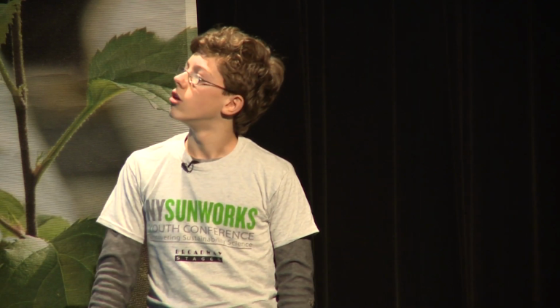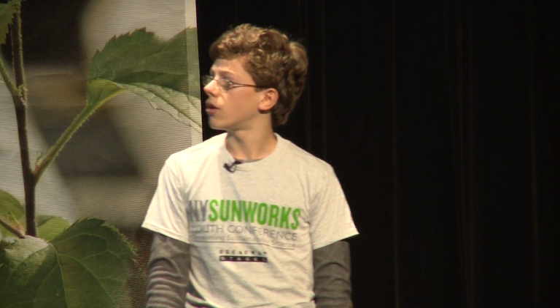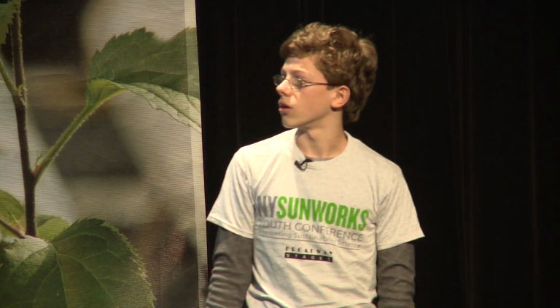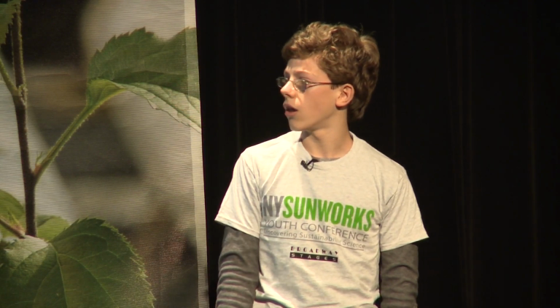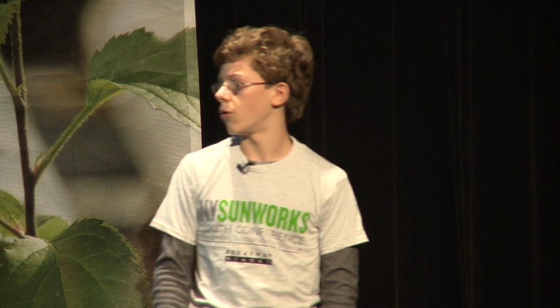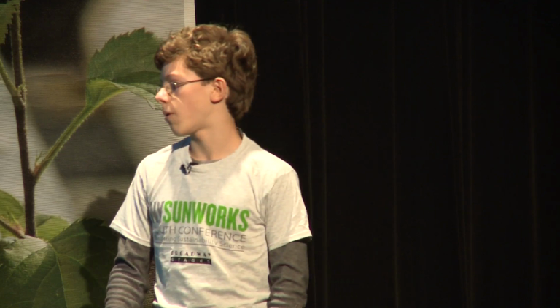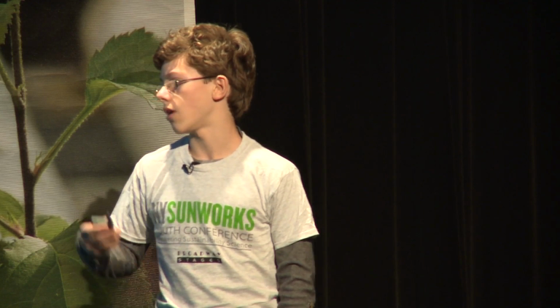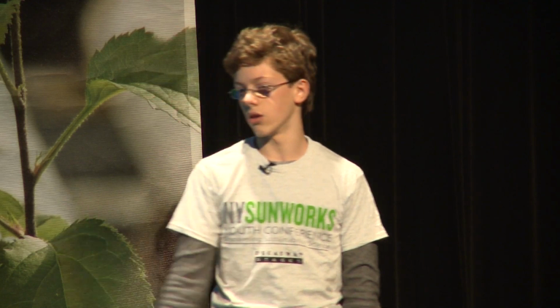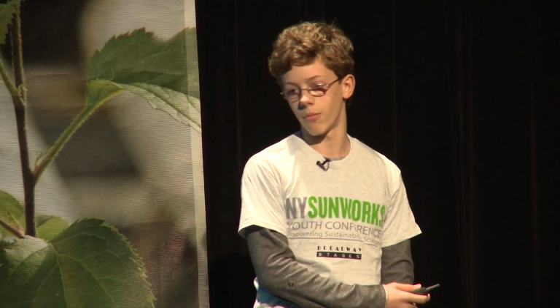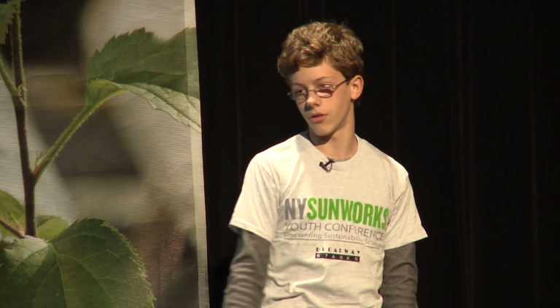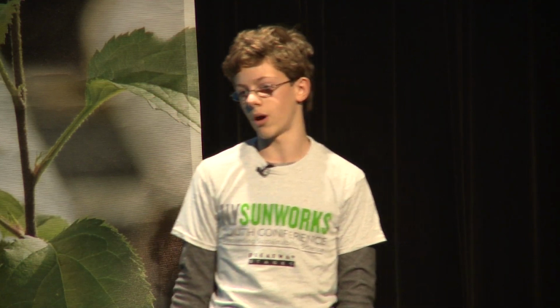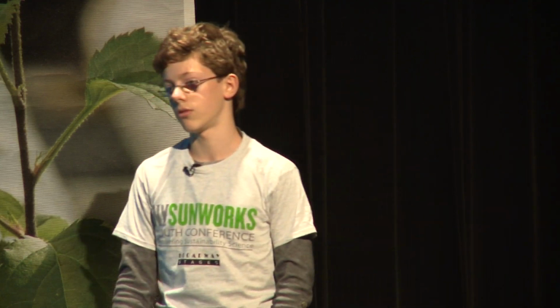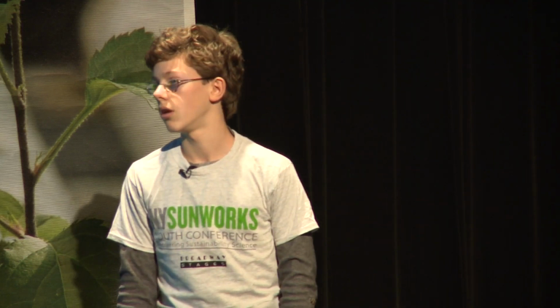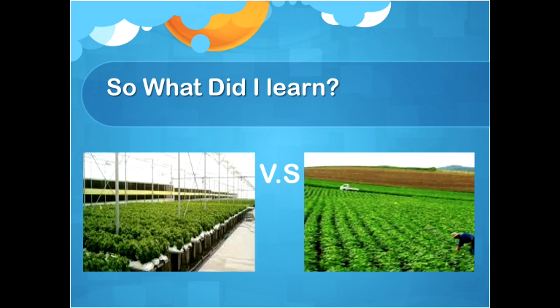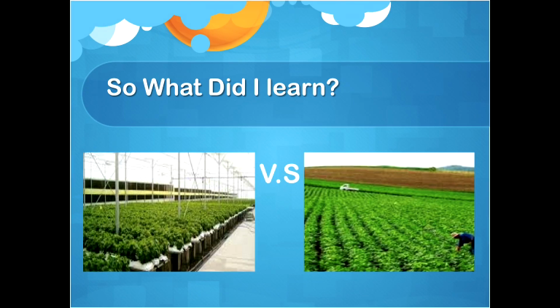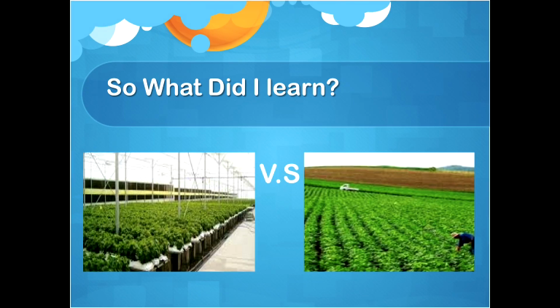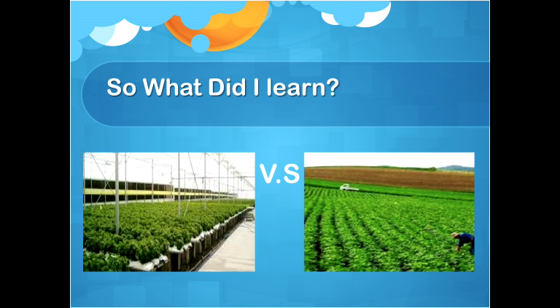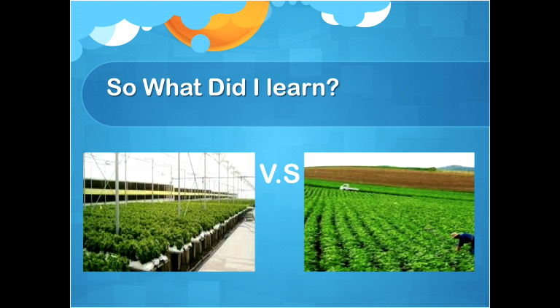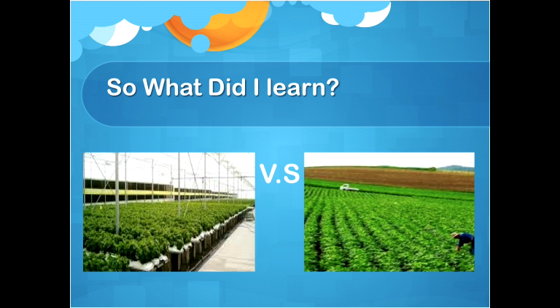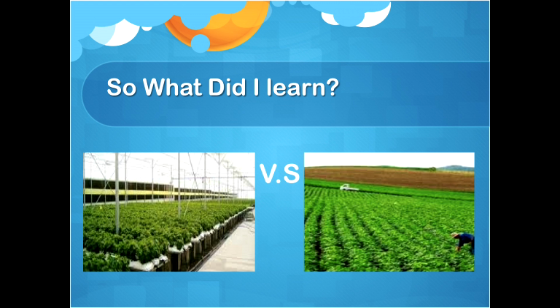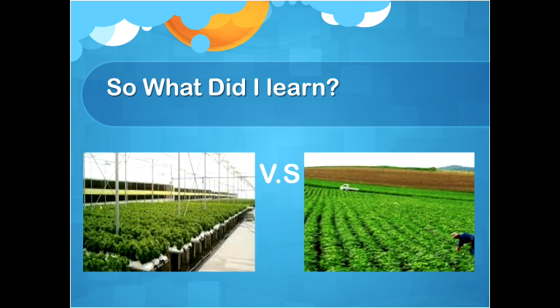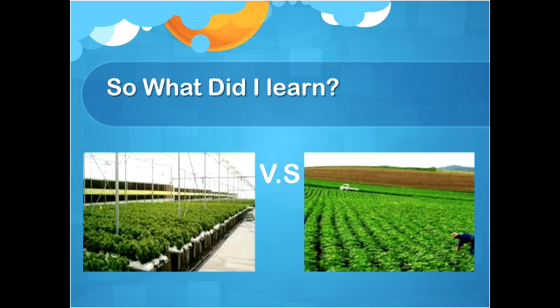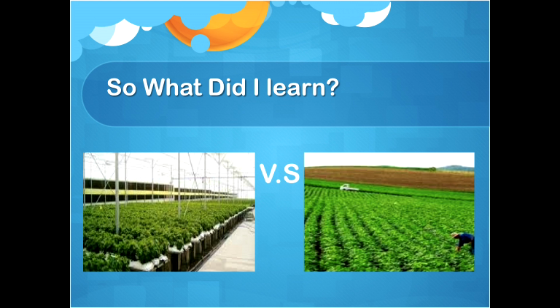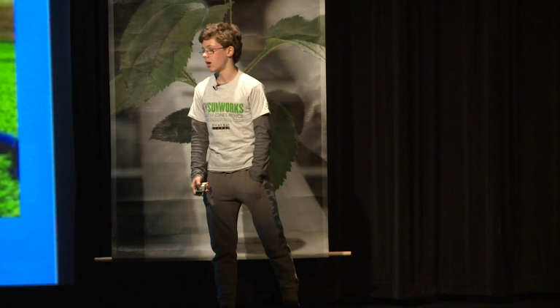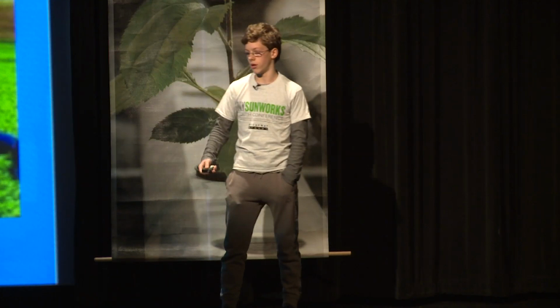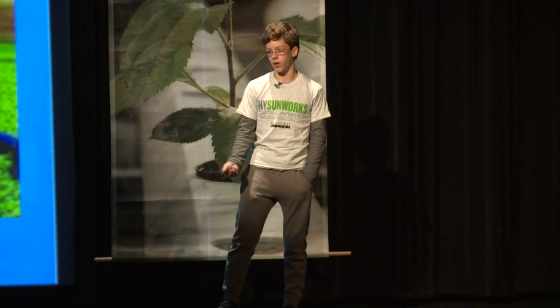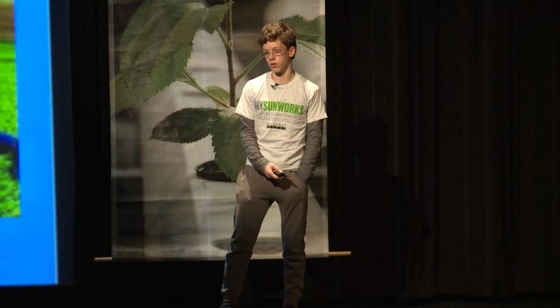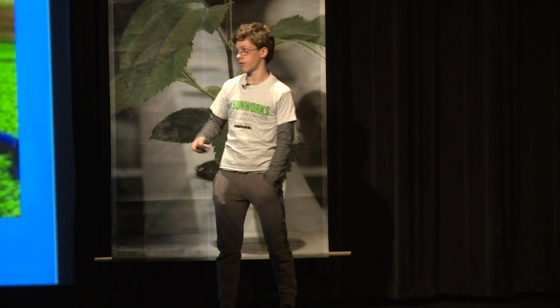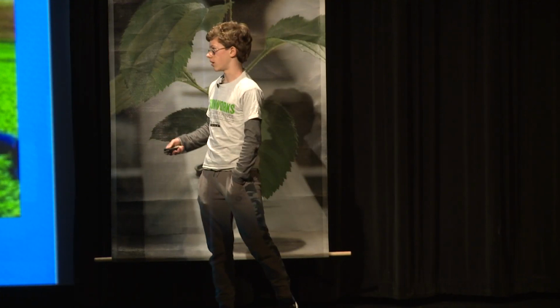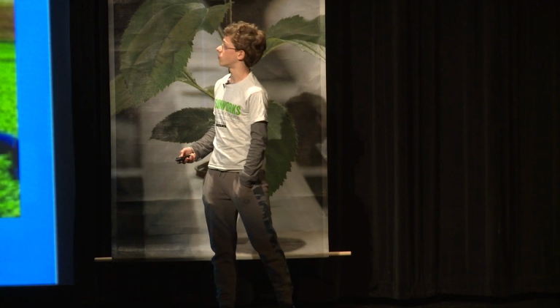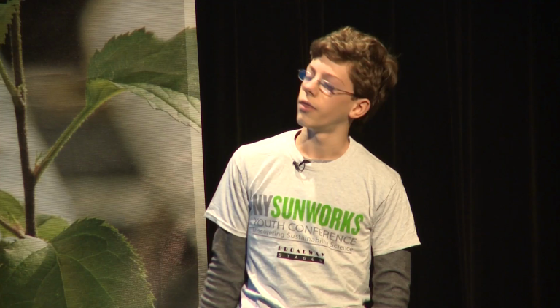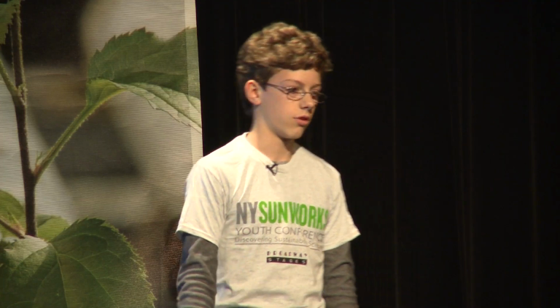So what did I learn? I learned that both hydroponics and regular farming have a lot of problems. I think that hydroponics won't be used as often as regular farming, but it's definitely good to look at as a secondary option. Thank you for listening.